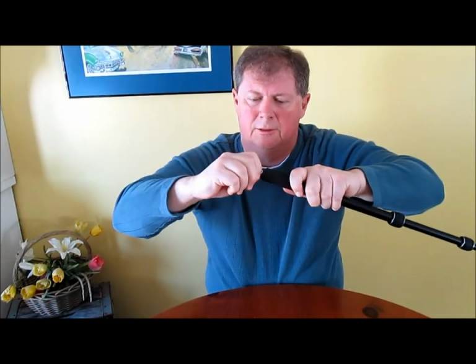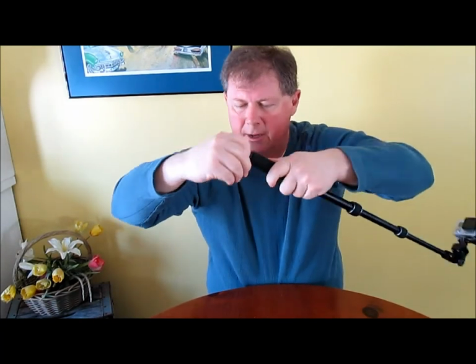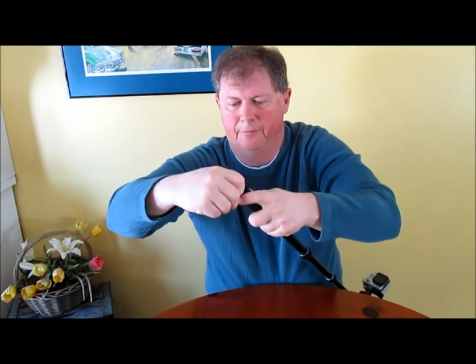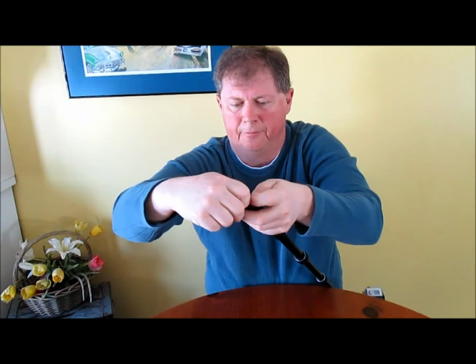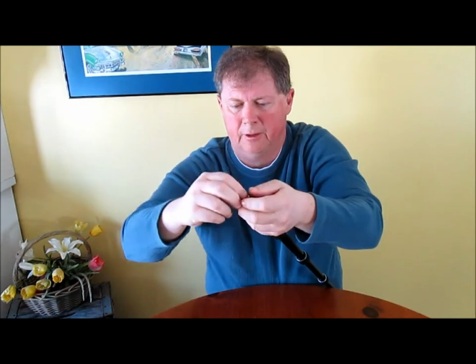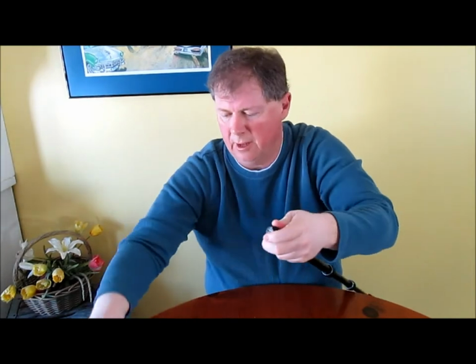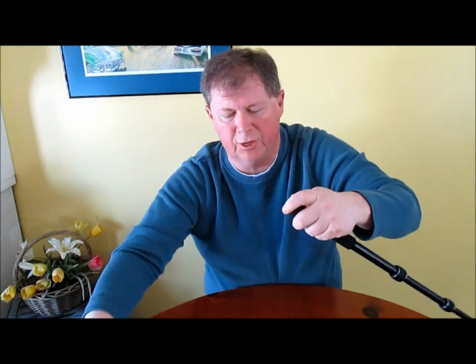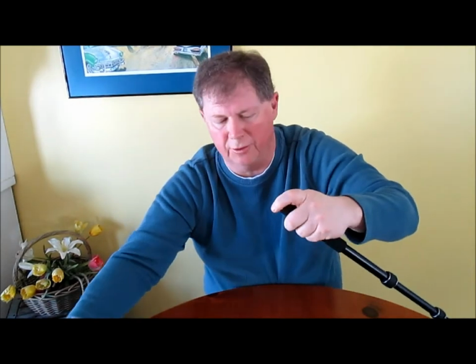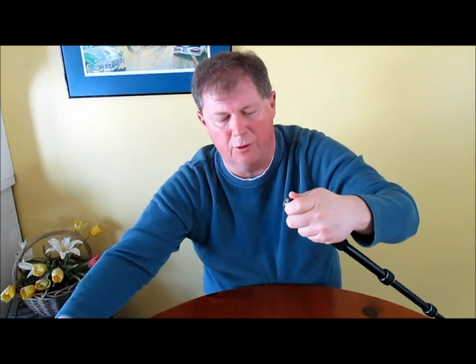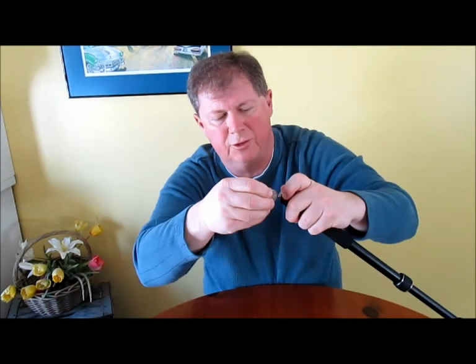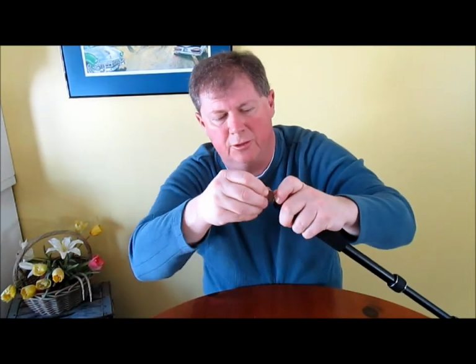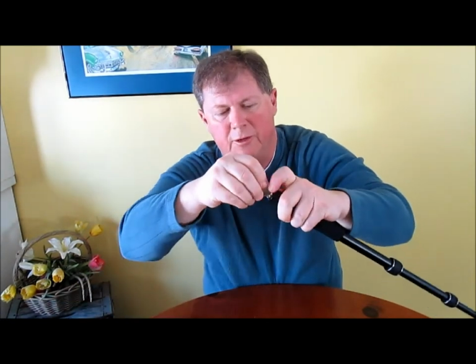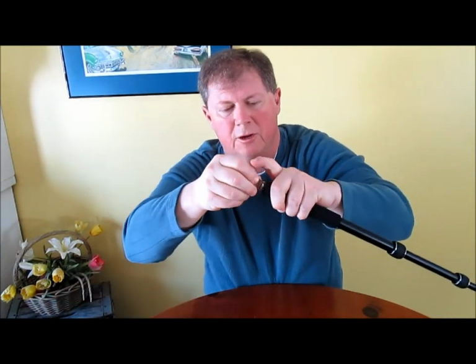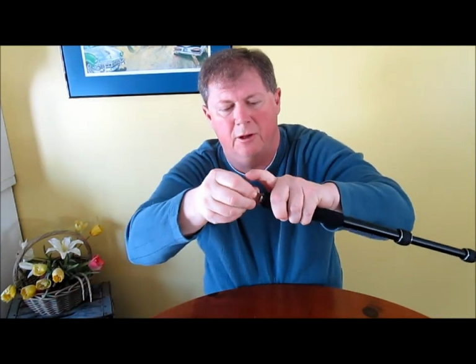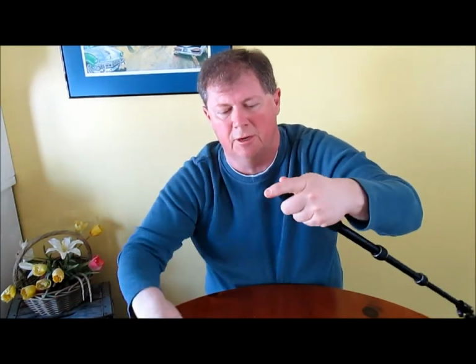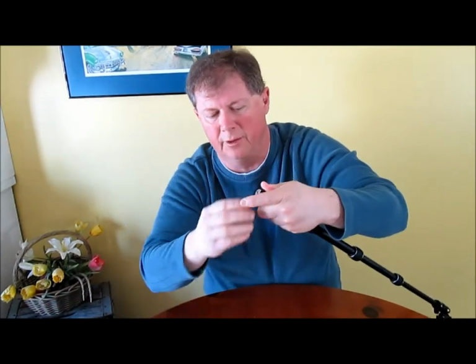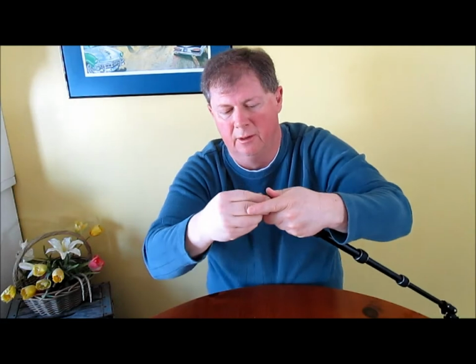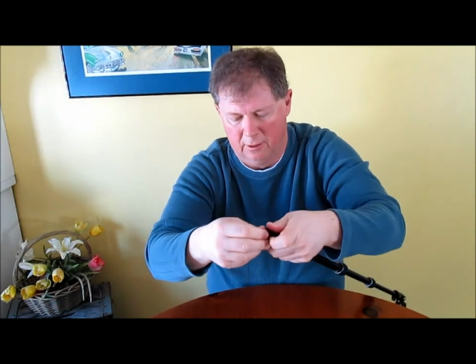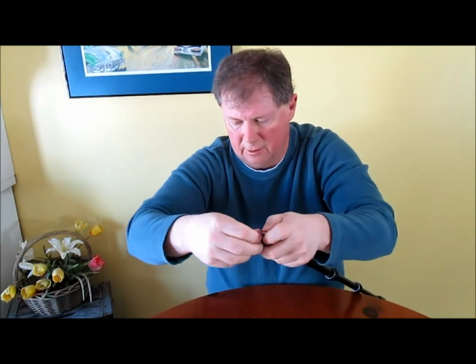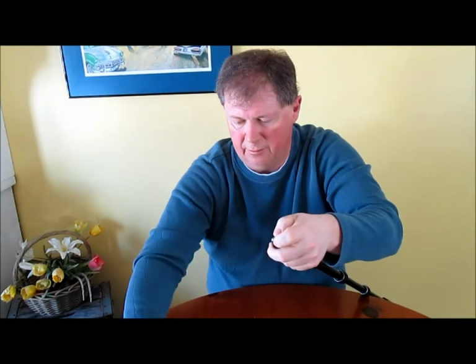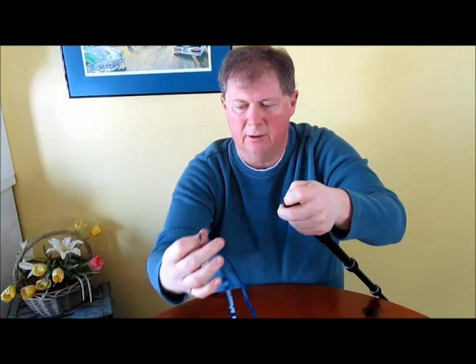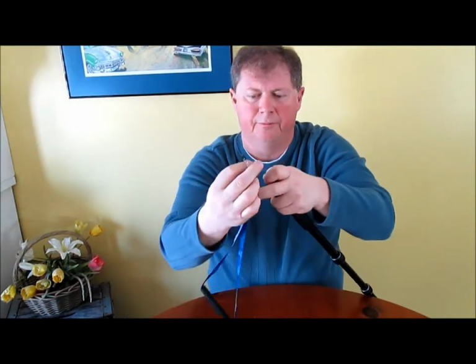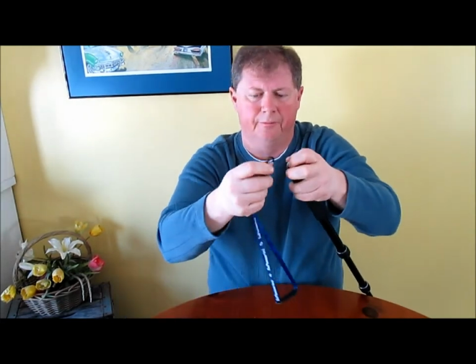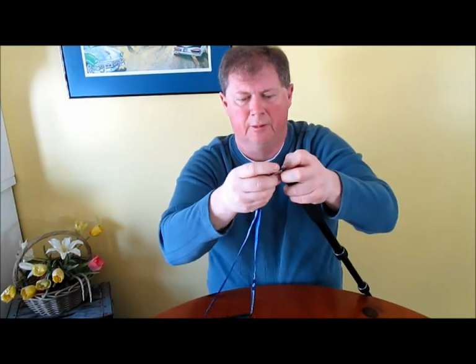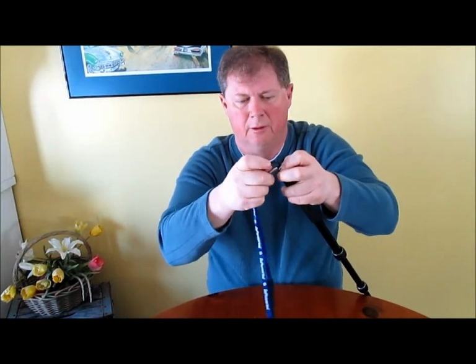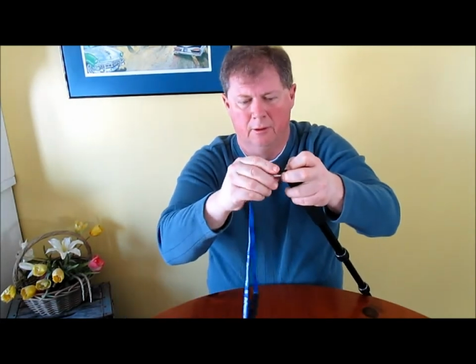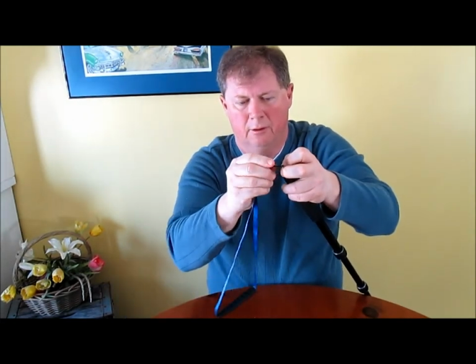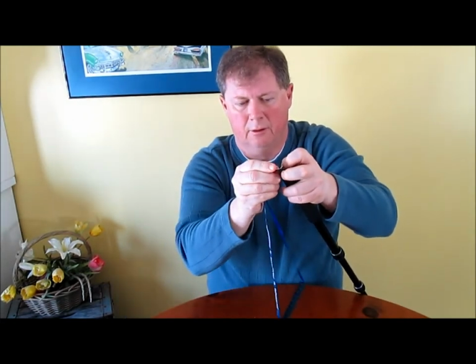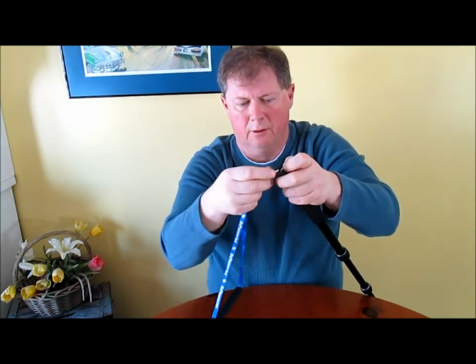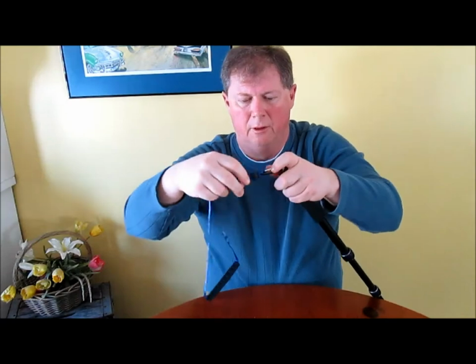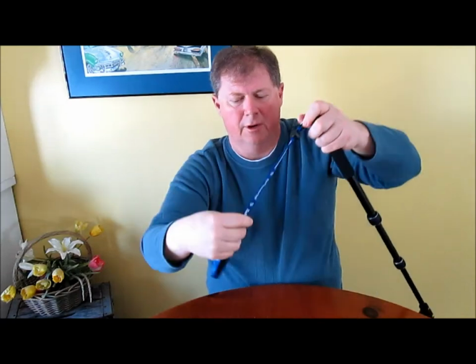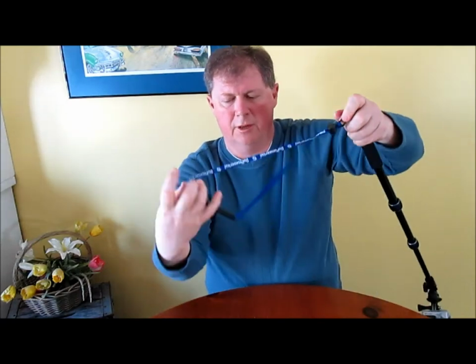Snug it up — I just tighten it with a quarter piece of change. Make sure it's not going to fall off, snug it a little bit, slide it back on, and you're ready to go again.